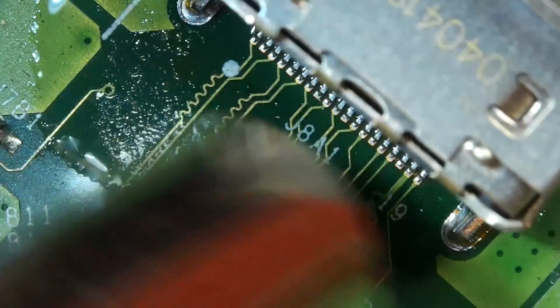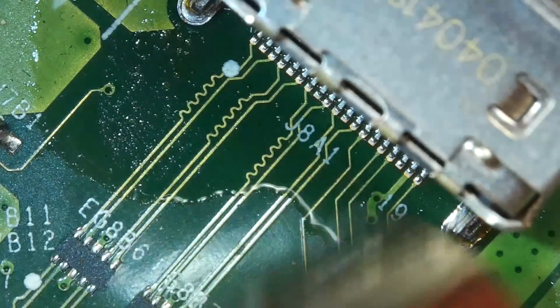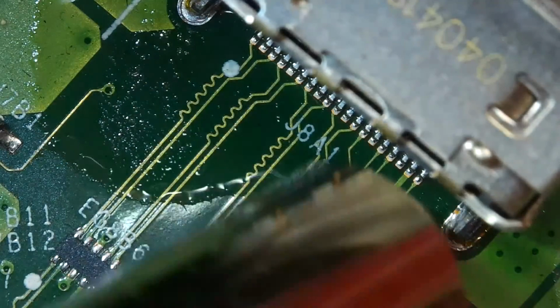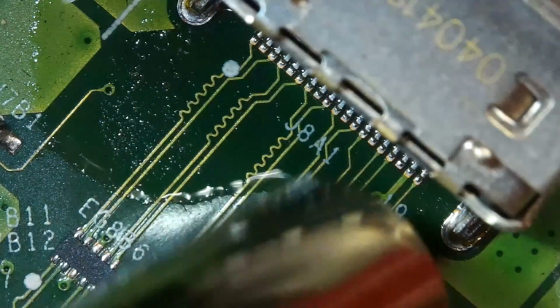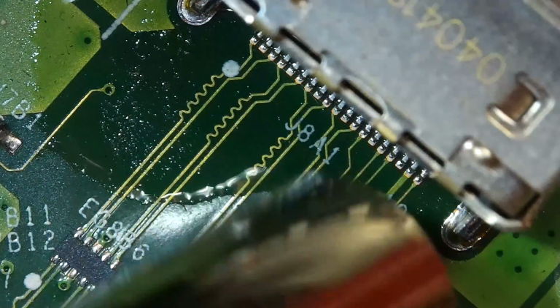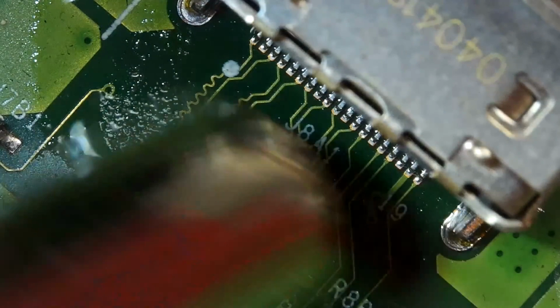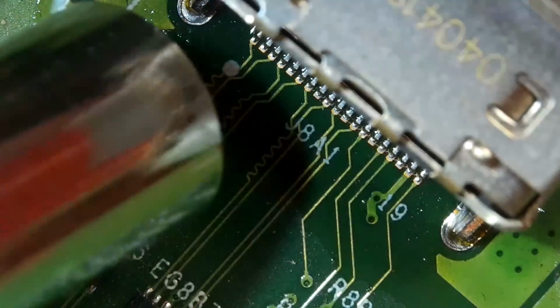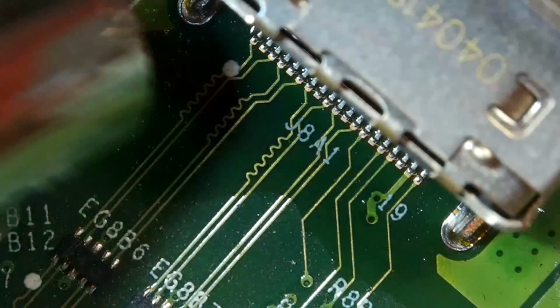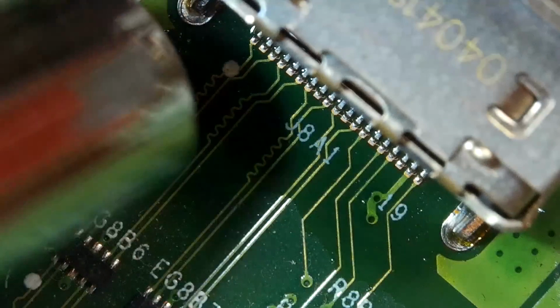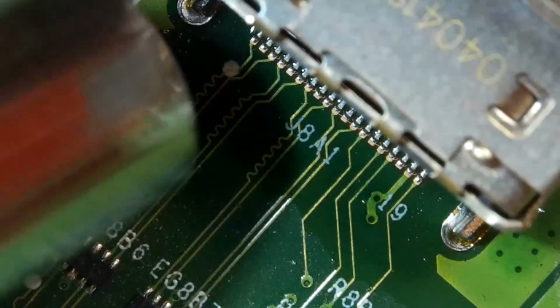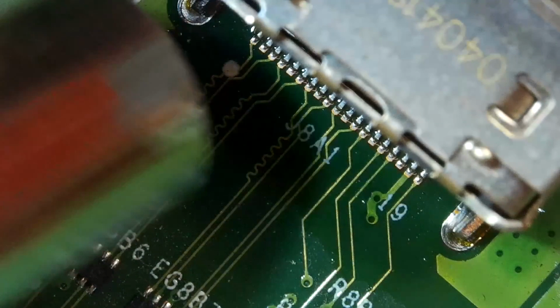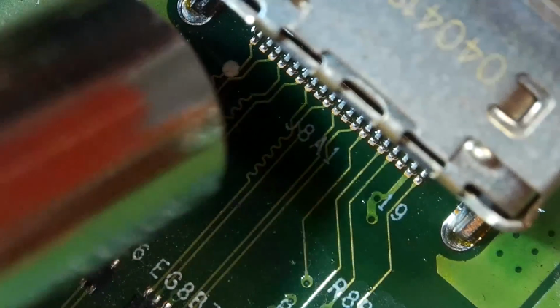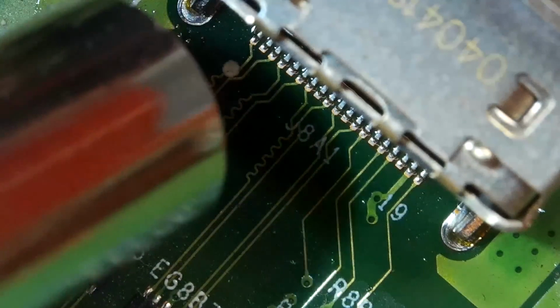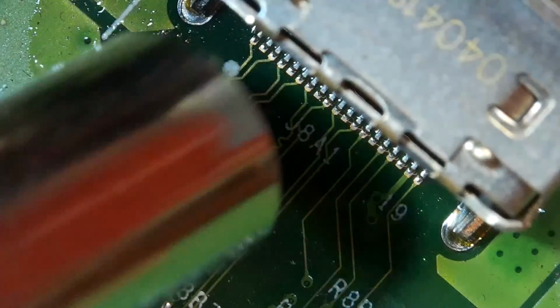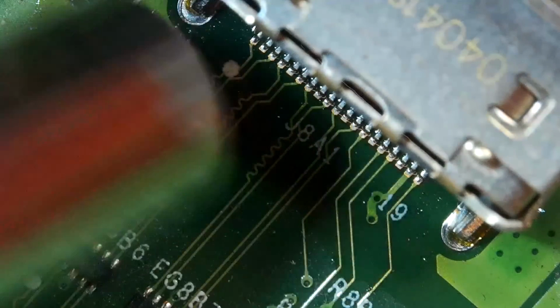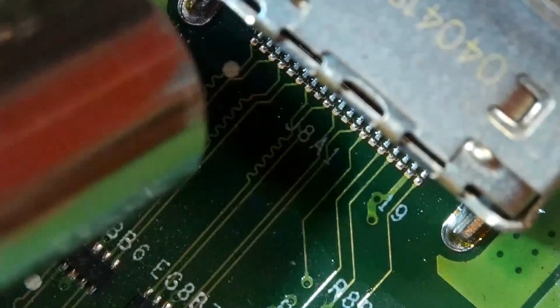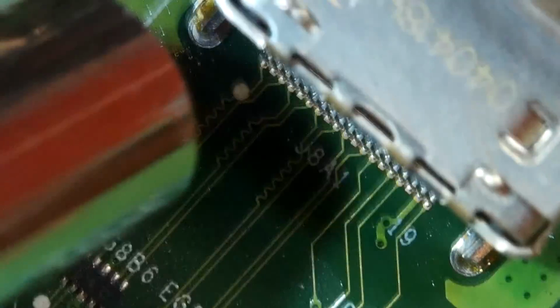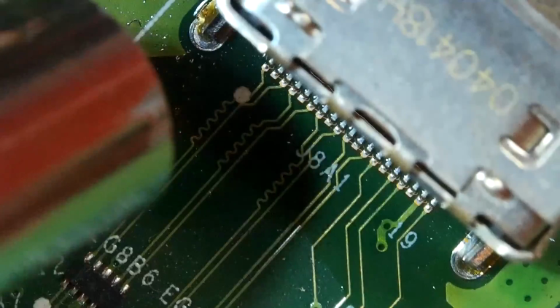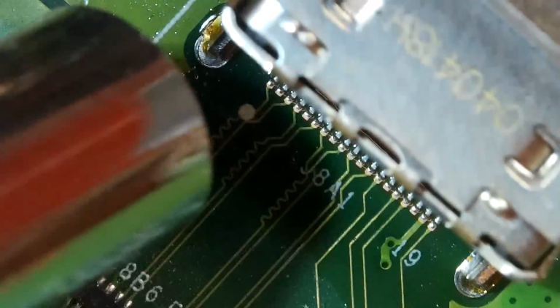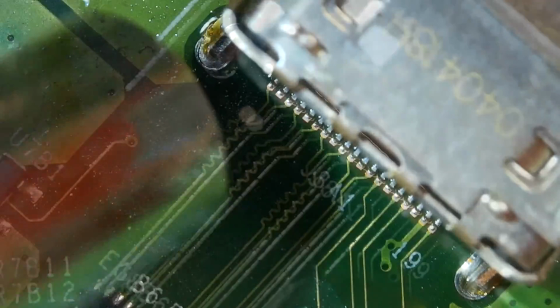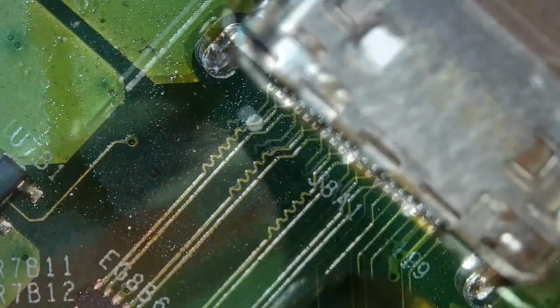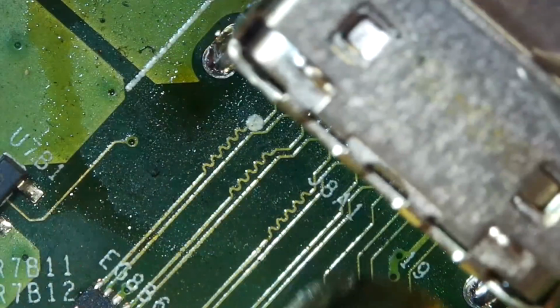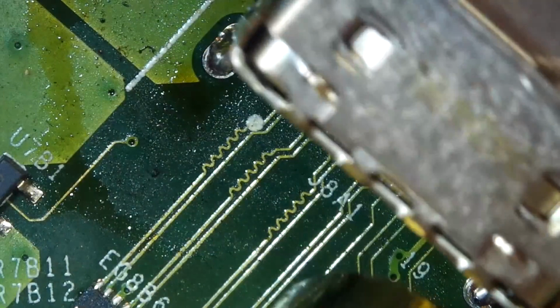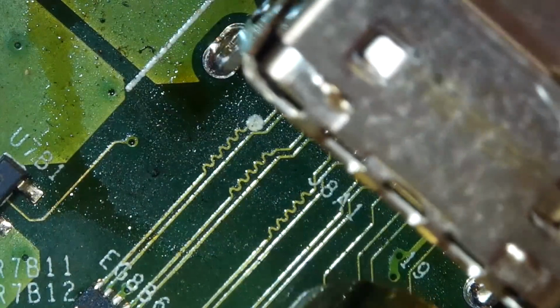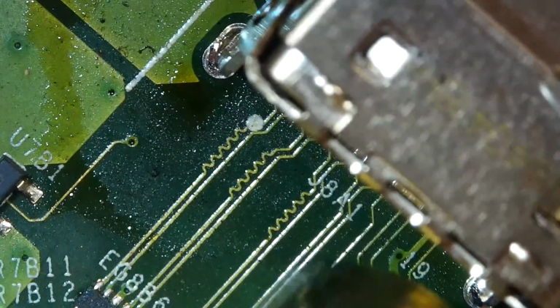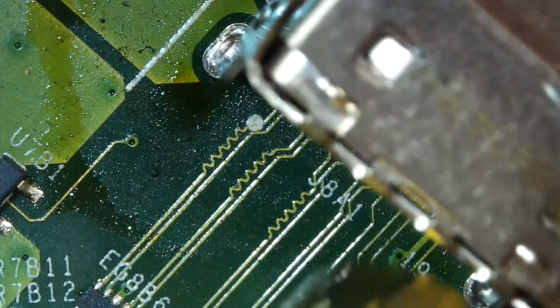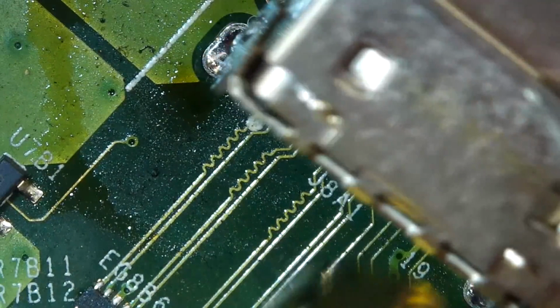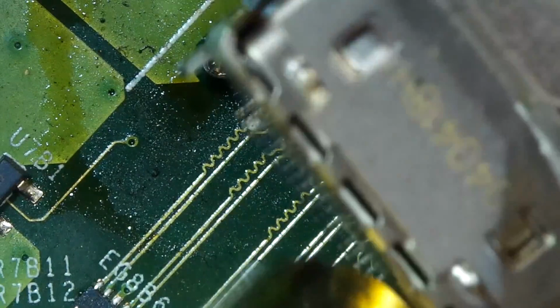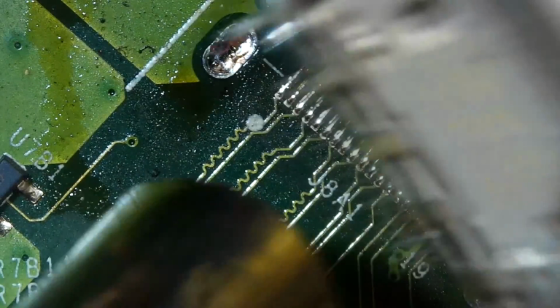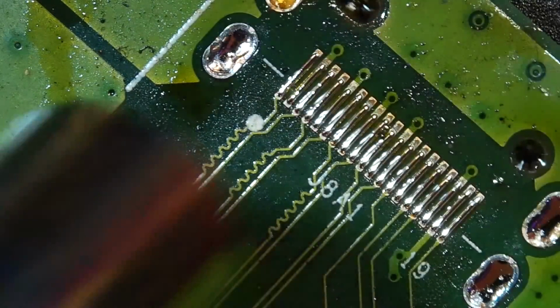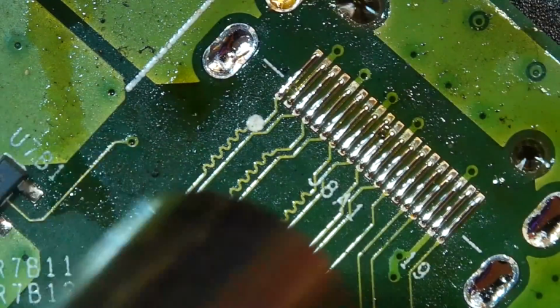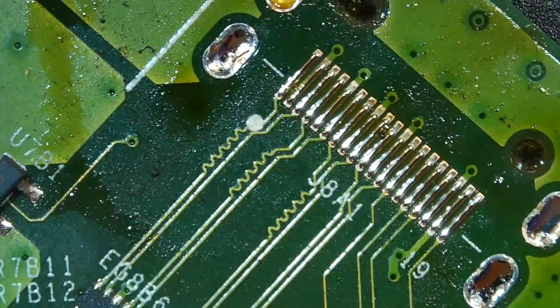Do not try to remove the charging port when the solder joints are hard. You may break the contact pads on the motherboard side. Be patient.